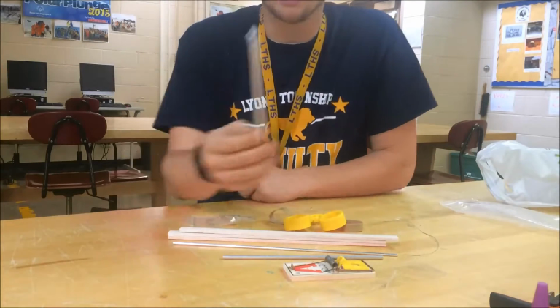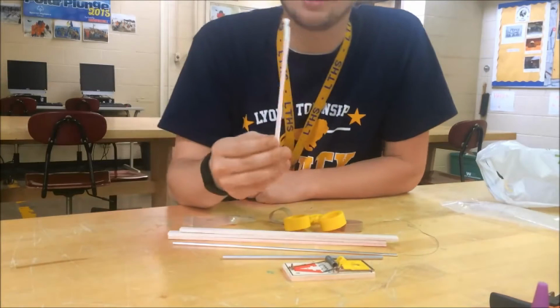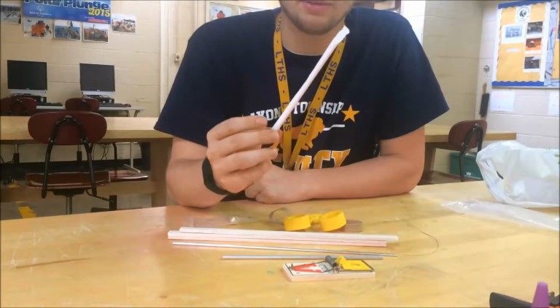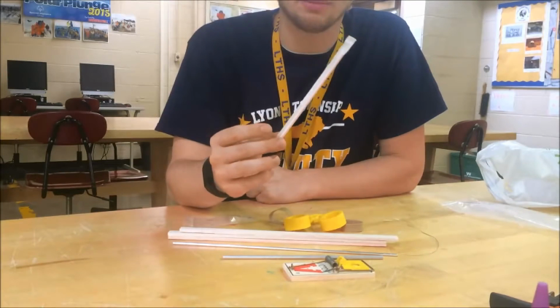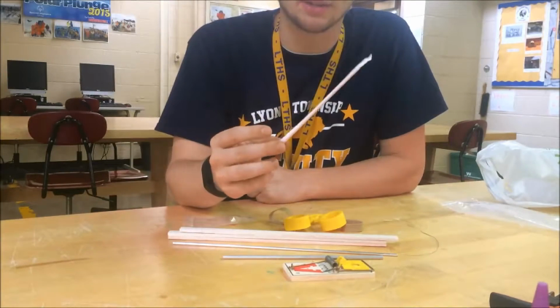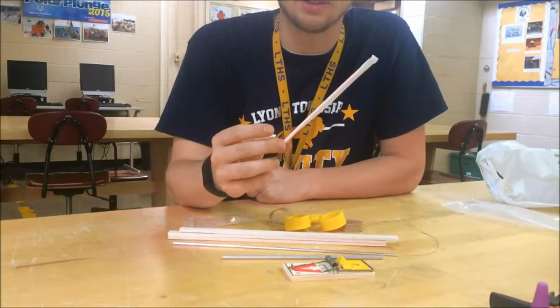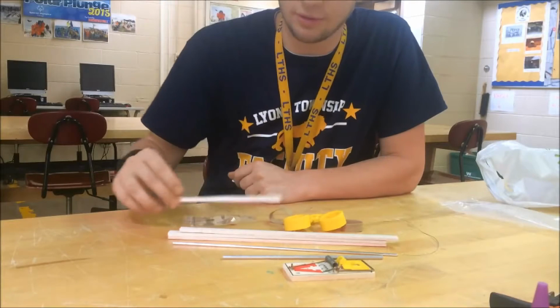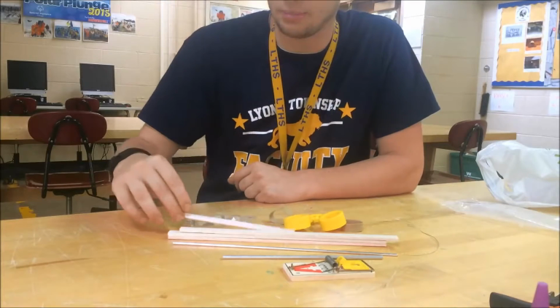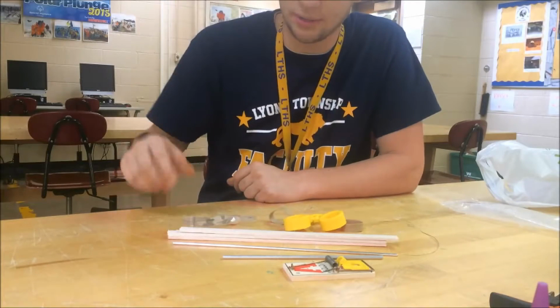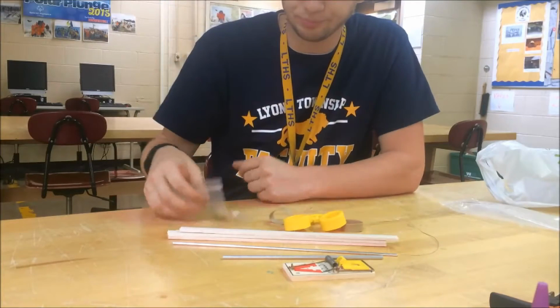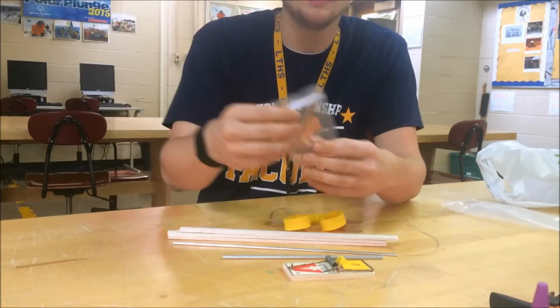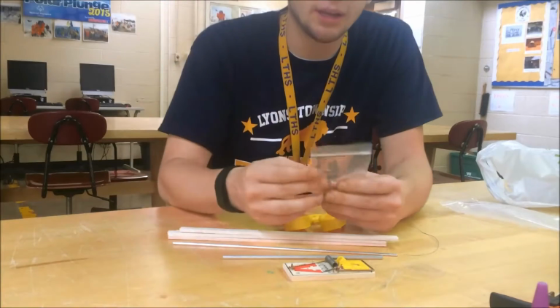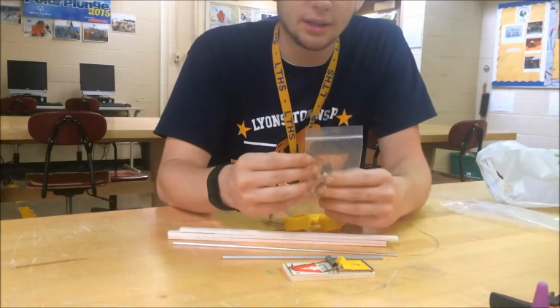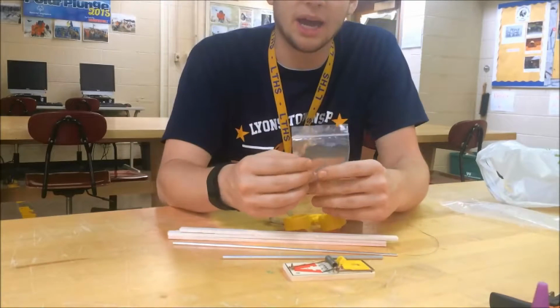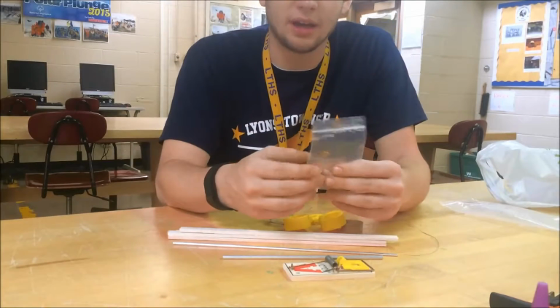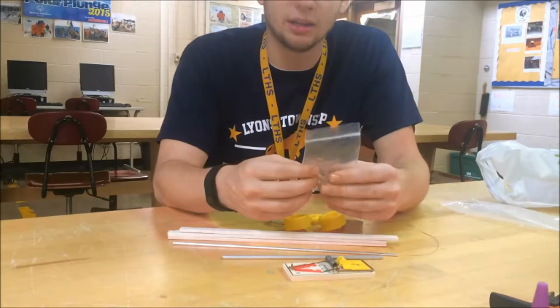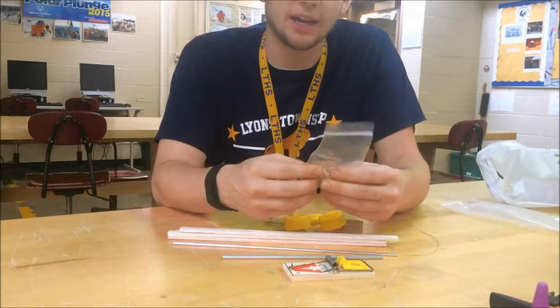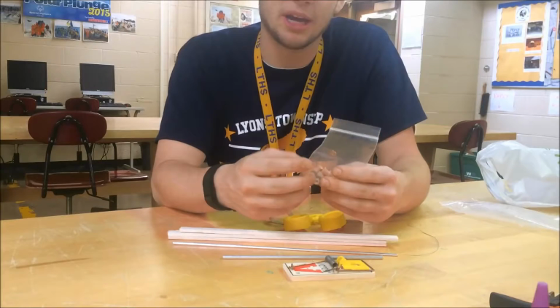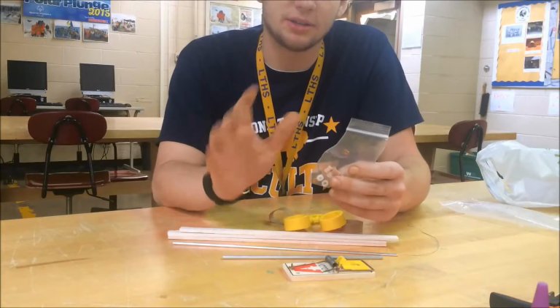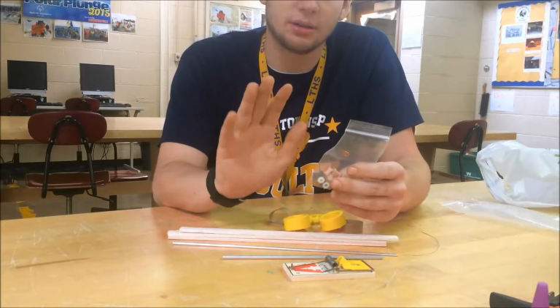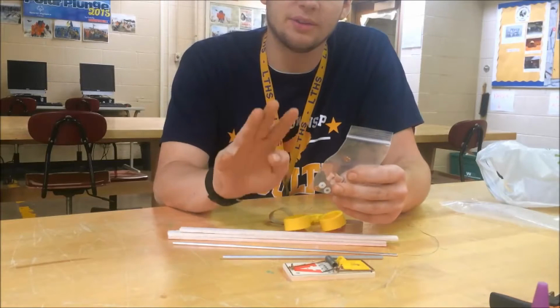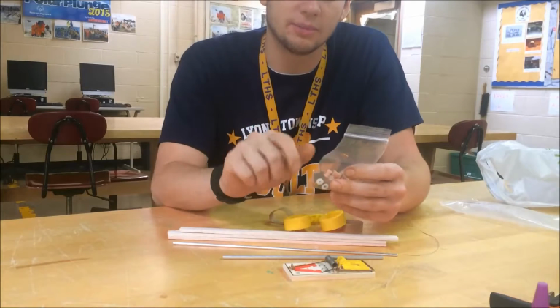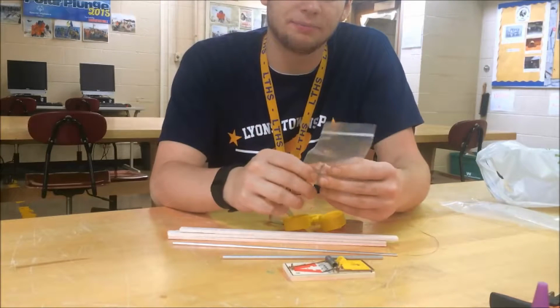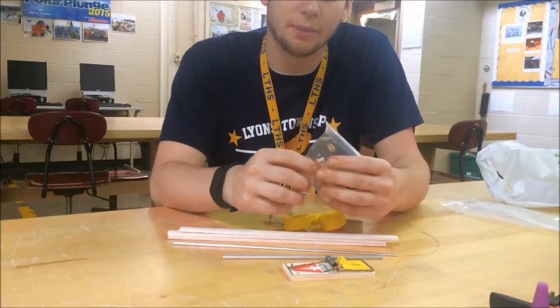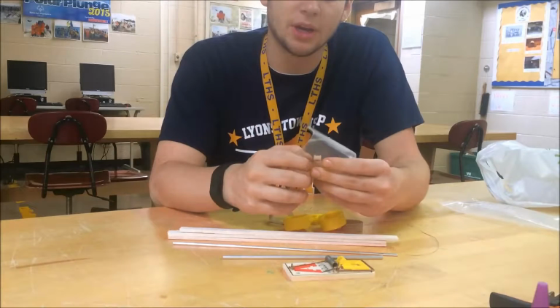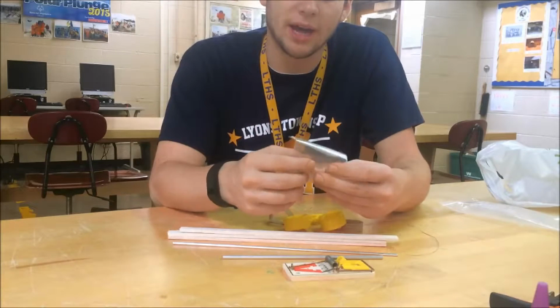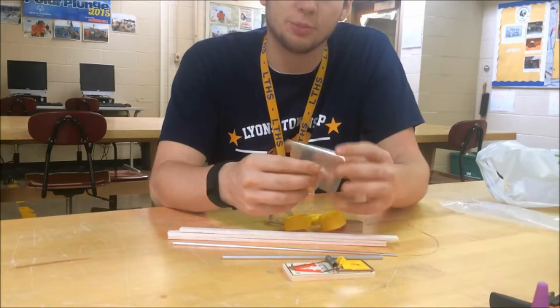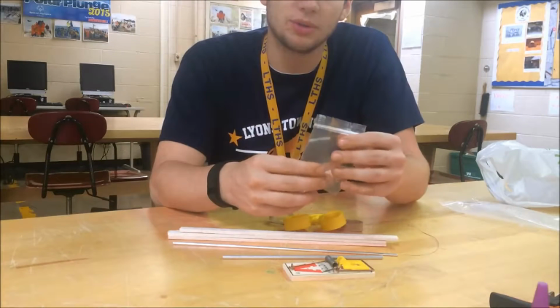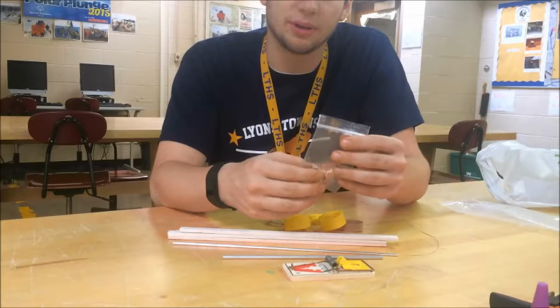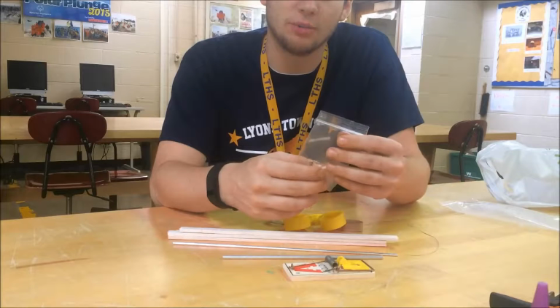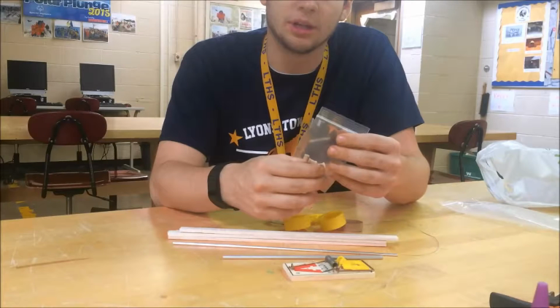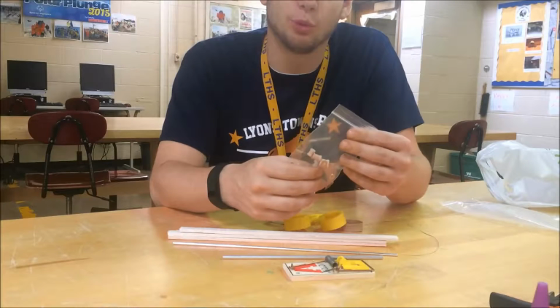The next thing we have is going to be a plastic straw — that's going to be for our bearings. Then we have a little baggie. This baggie has three different items in it. We're going to have our spools: a small, medium, and large spool.